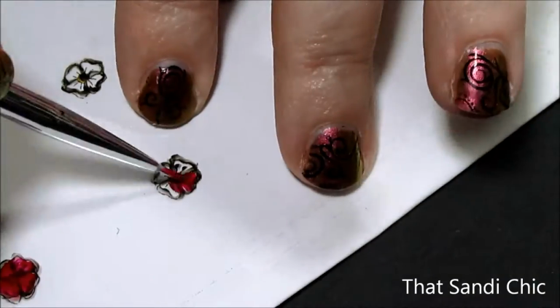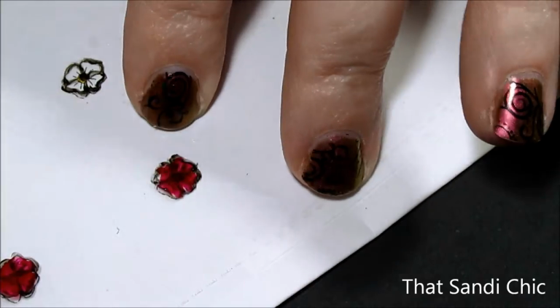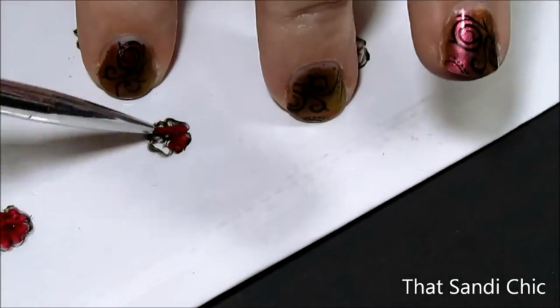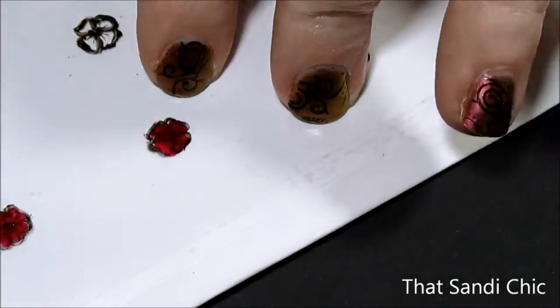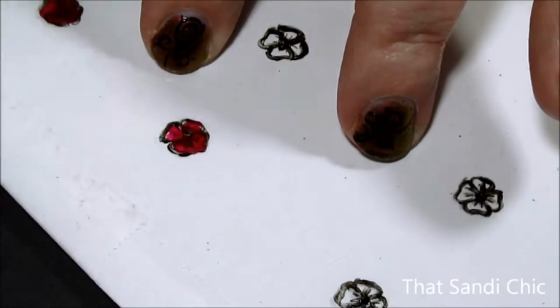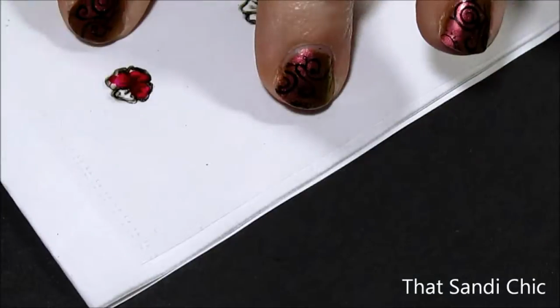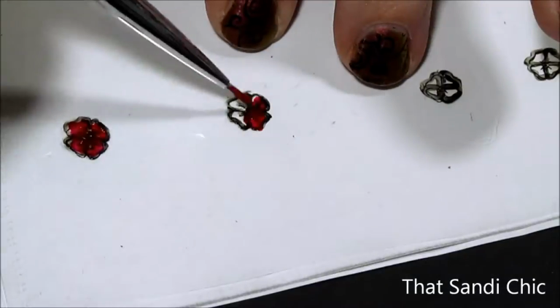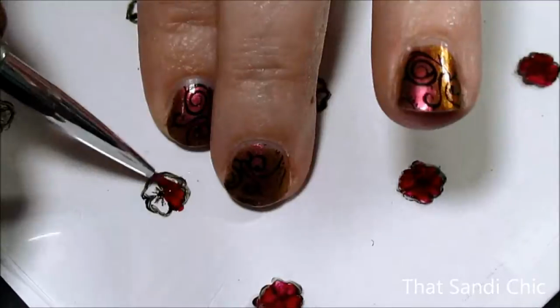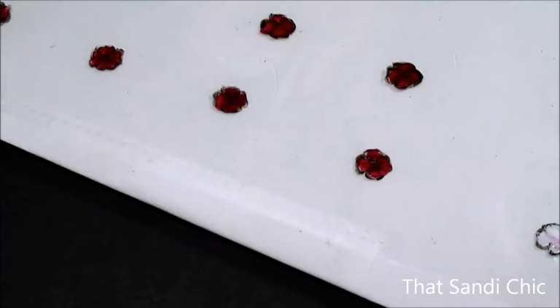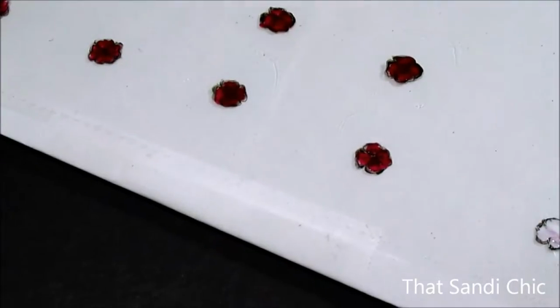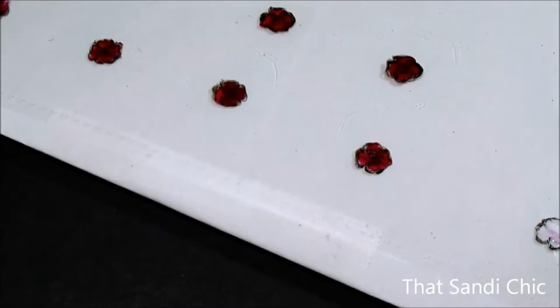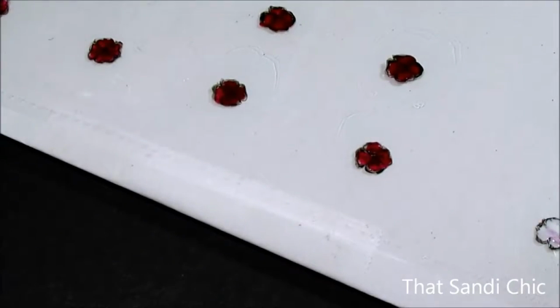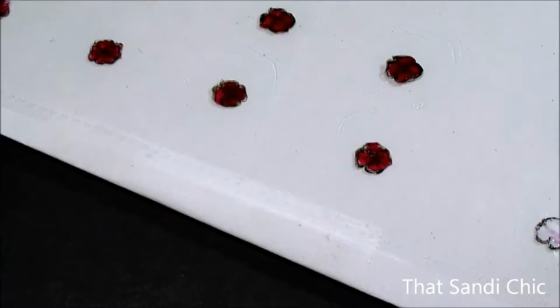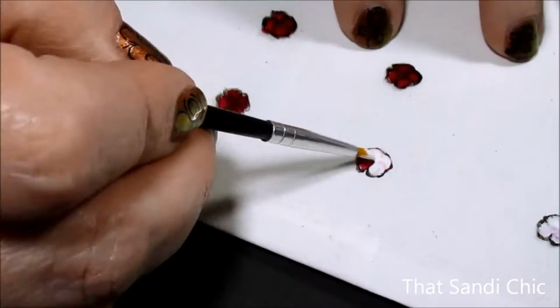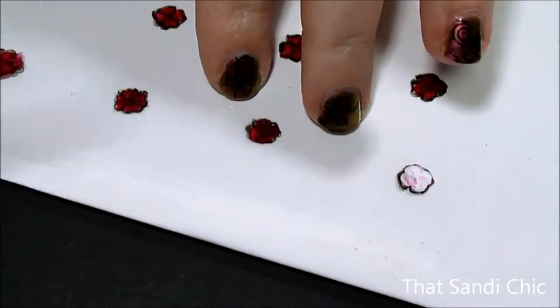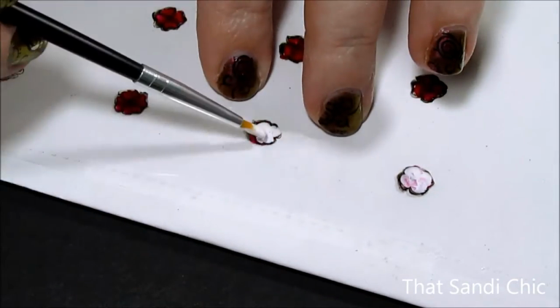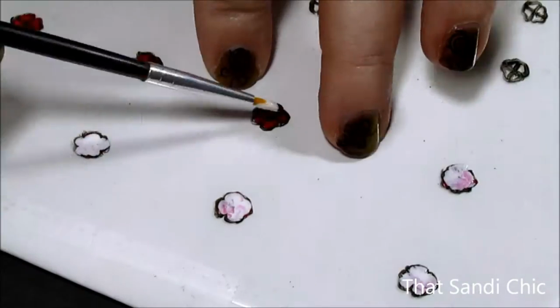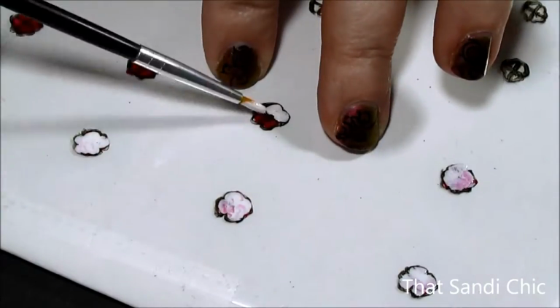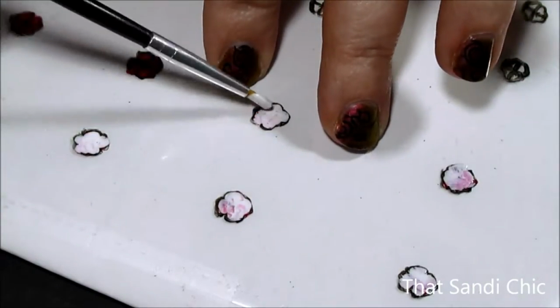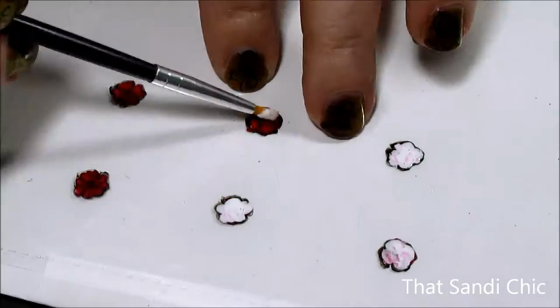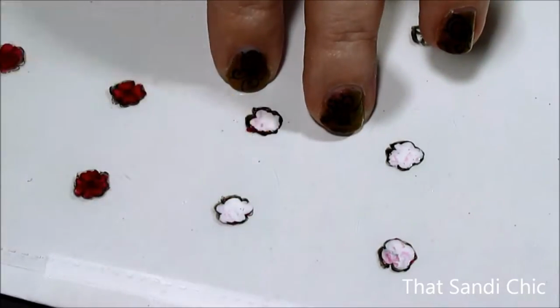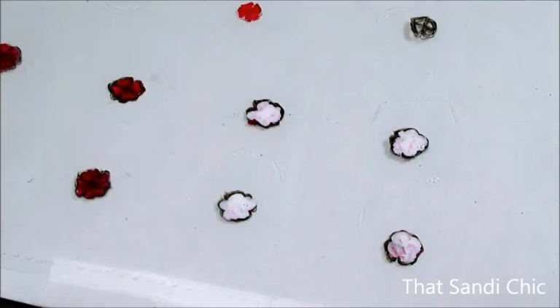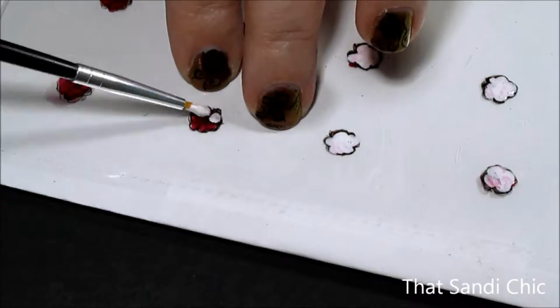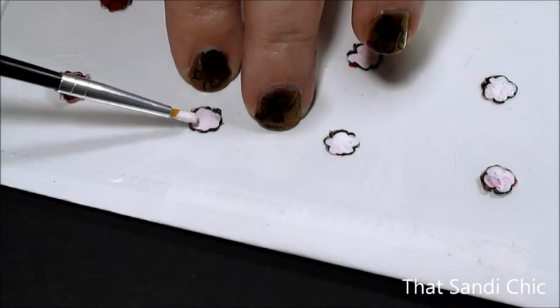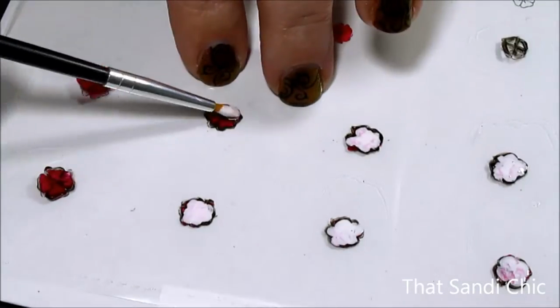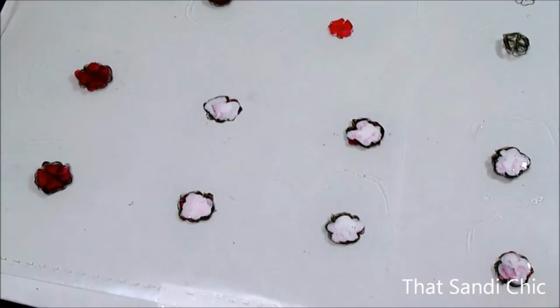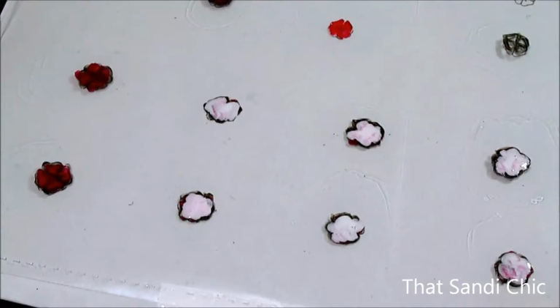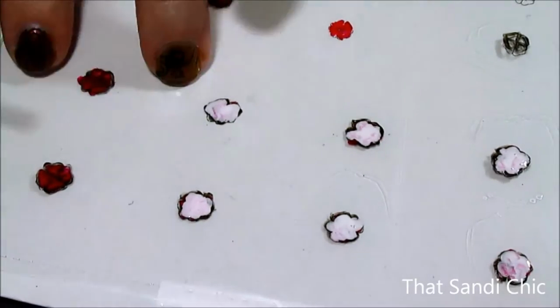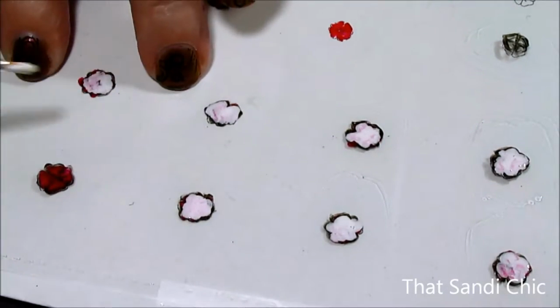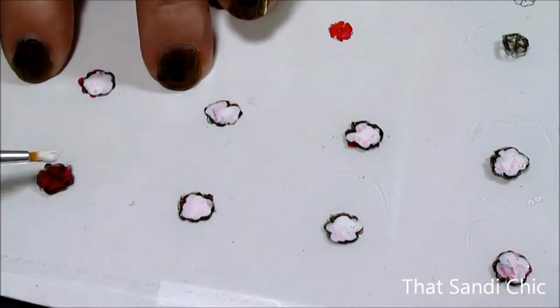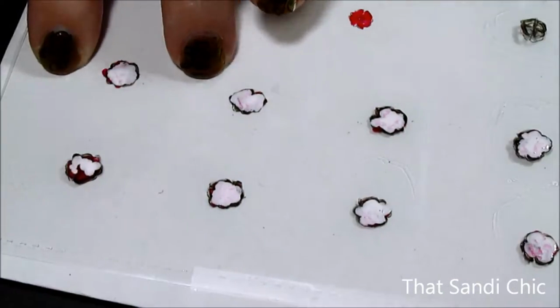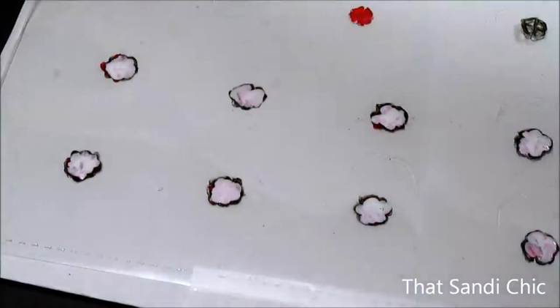Still, I decided to carry on and fill them in with some red stamping polish. Then I kind of figured that on my gray gradient, the red poppies weren't going to show up that well, so I decided to backfill them with some white polish to make them pop. What a mess.